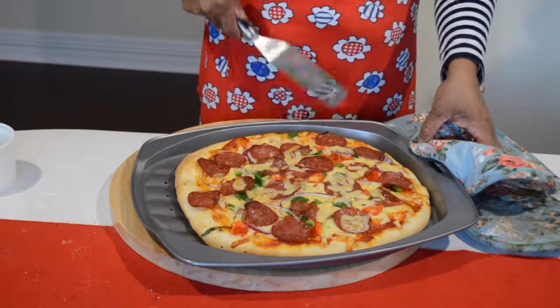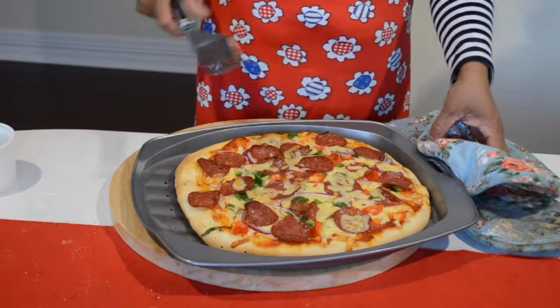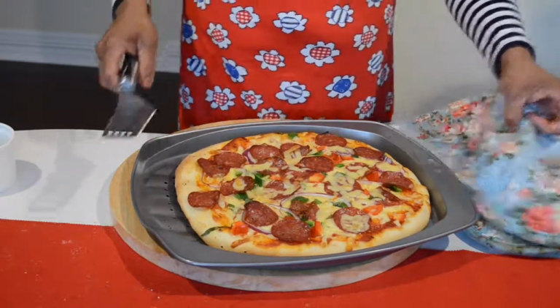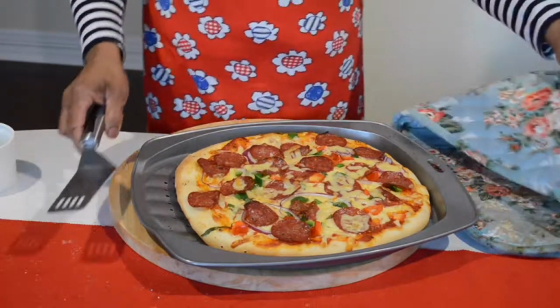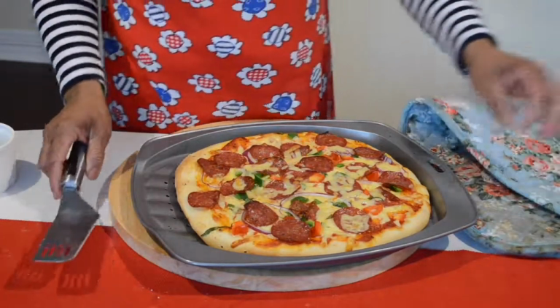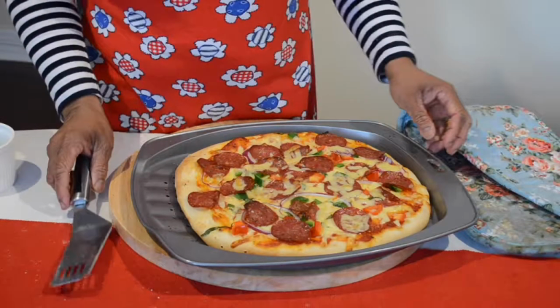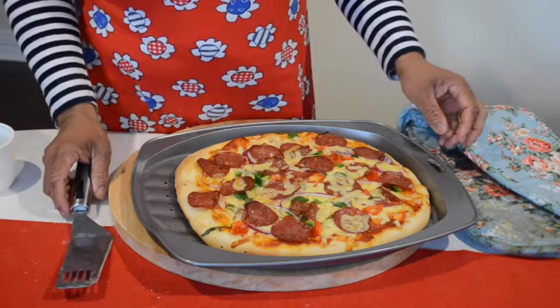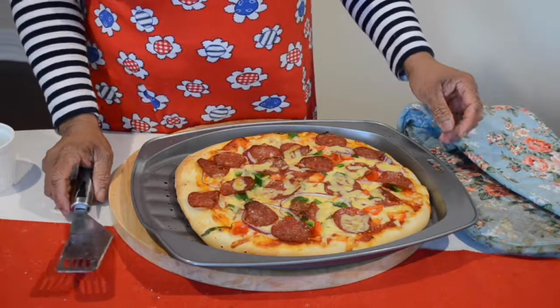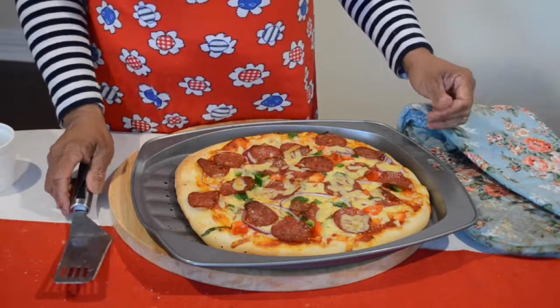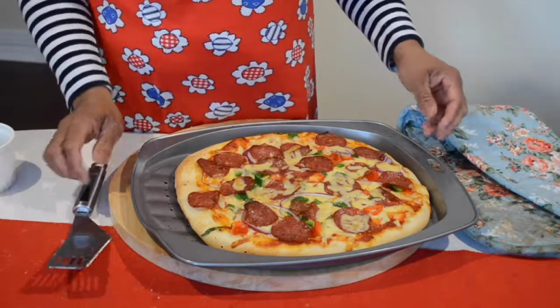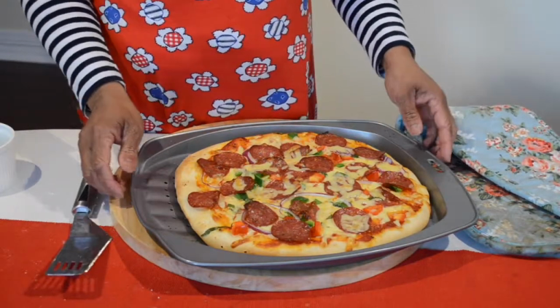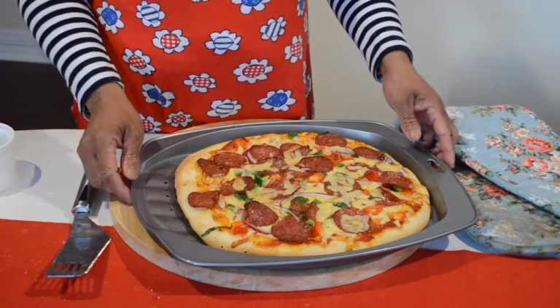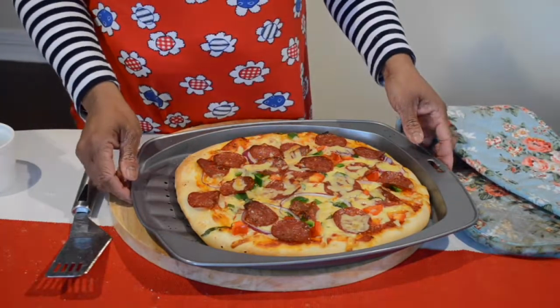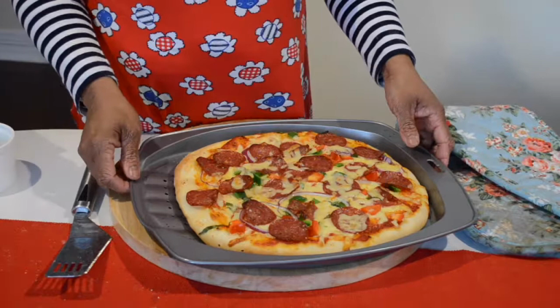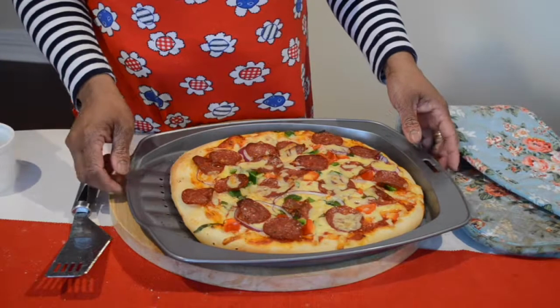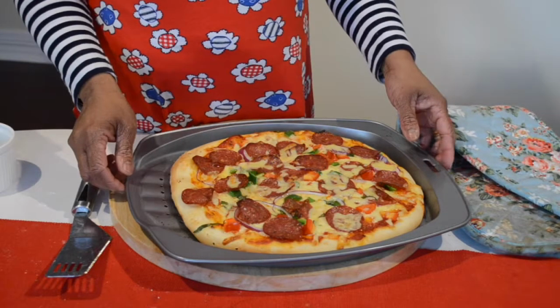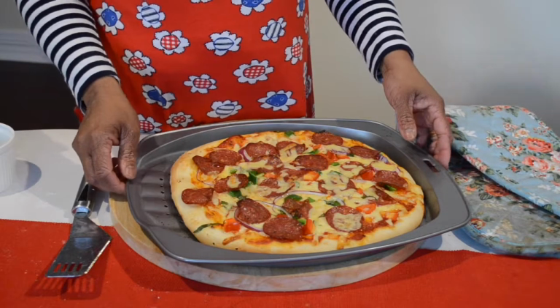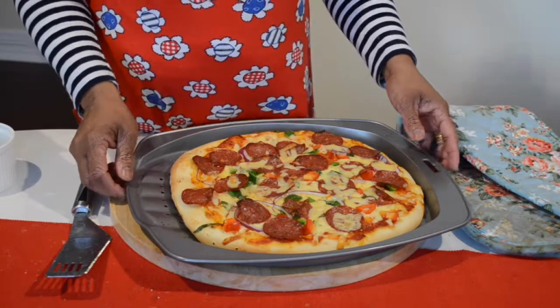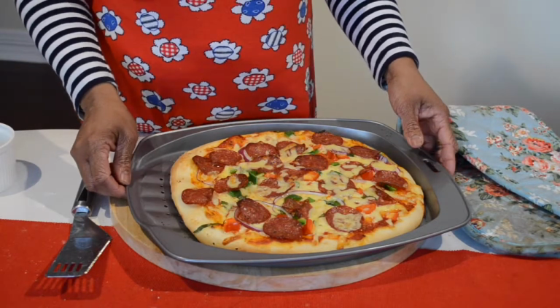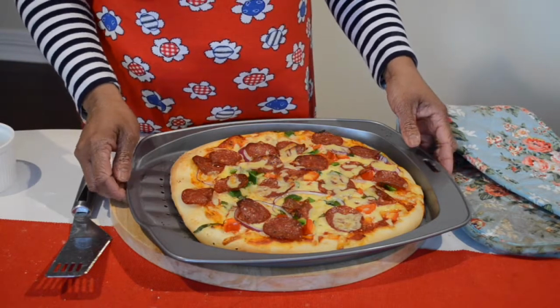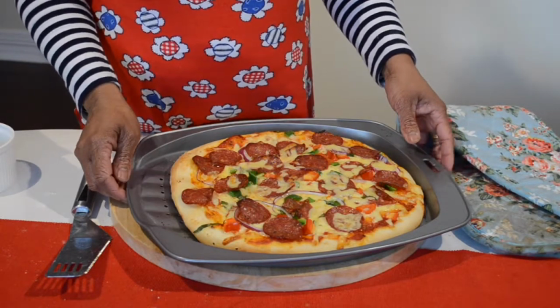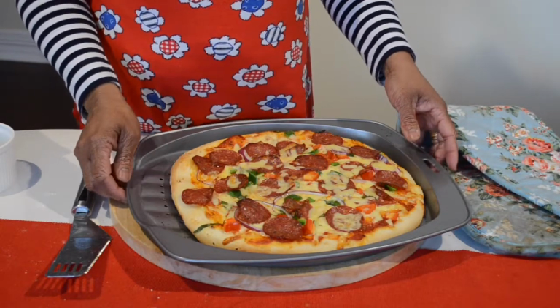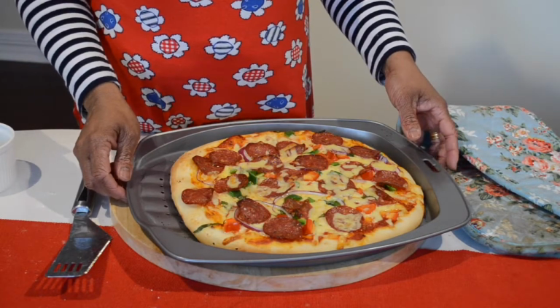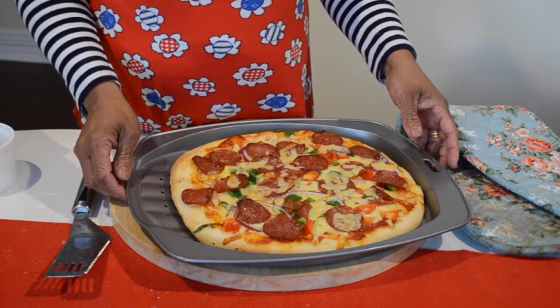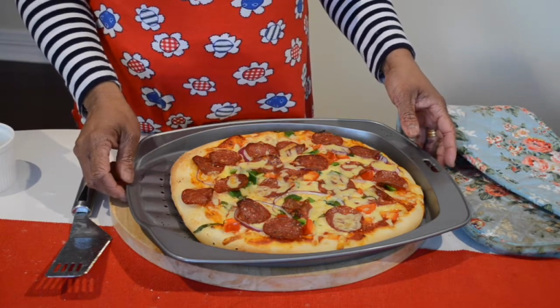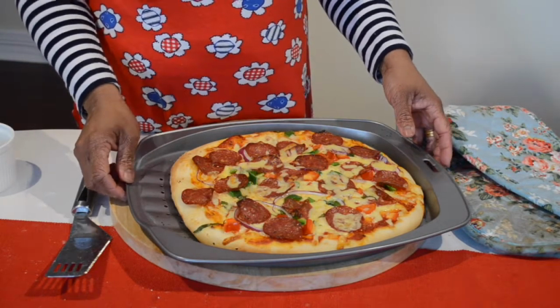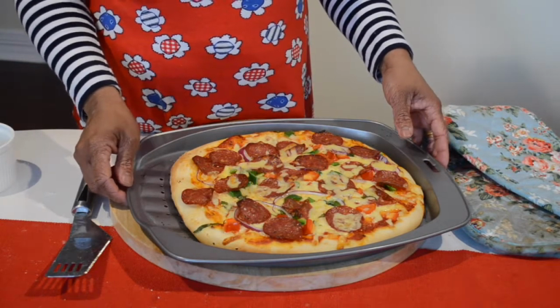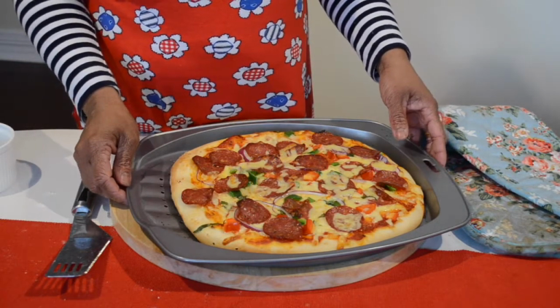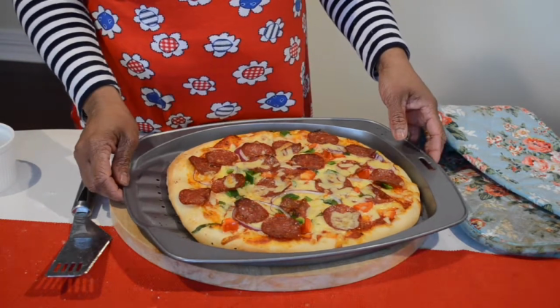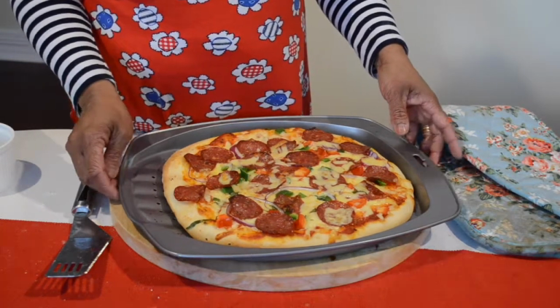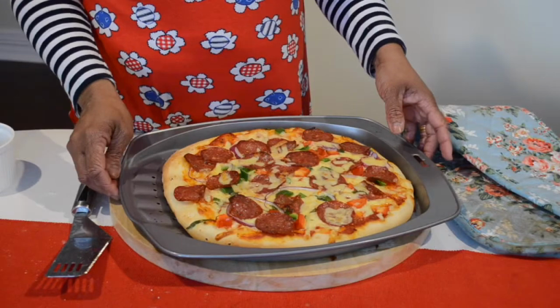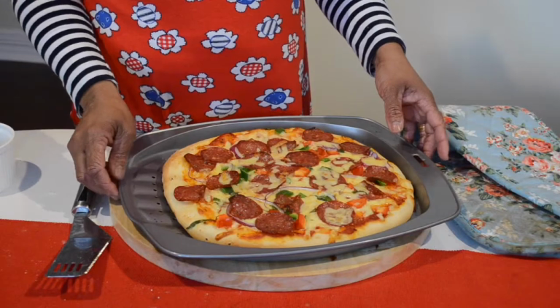I hope you enjoy my video. If you like this recipe, please don't forget to subscribe and leave a like. Thank you very much for watching.